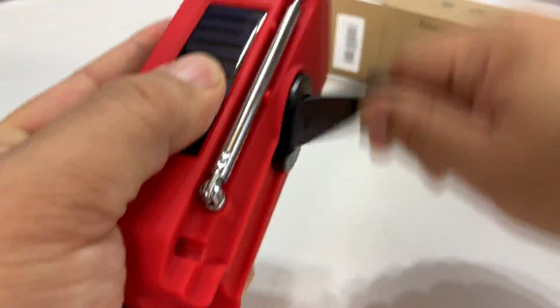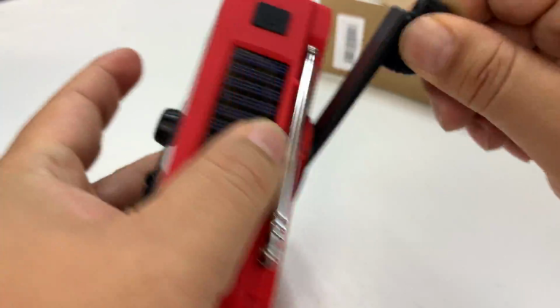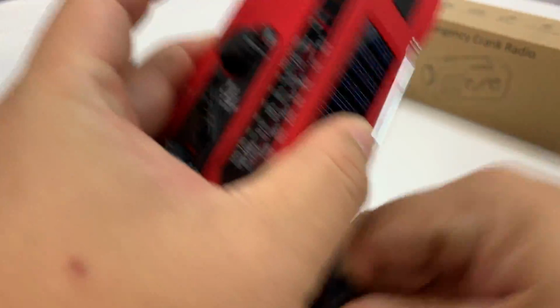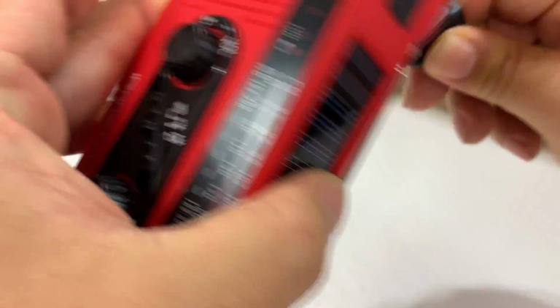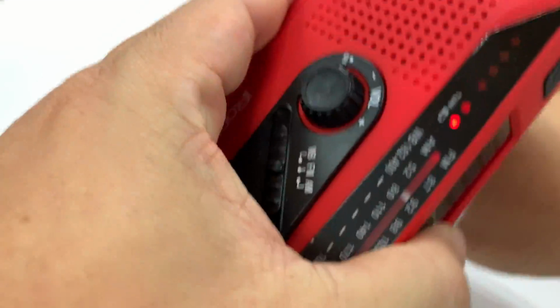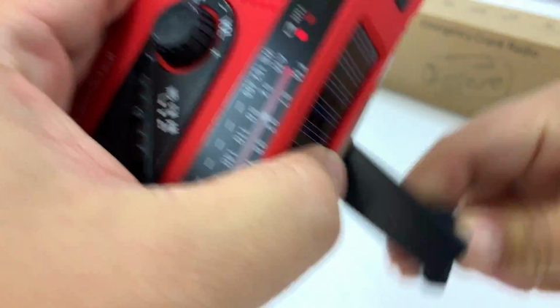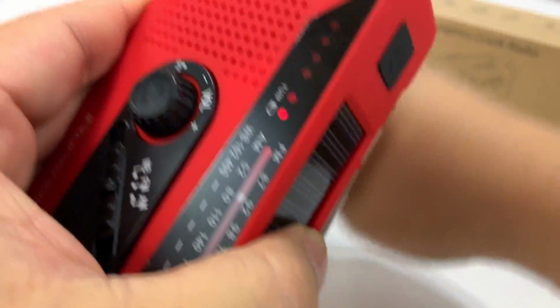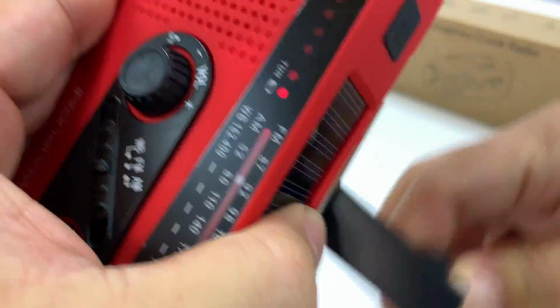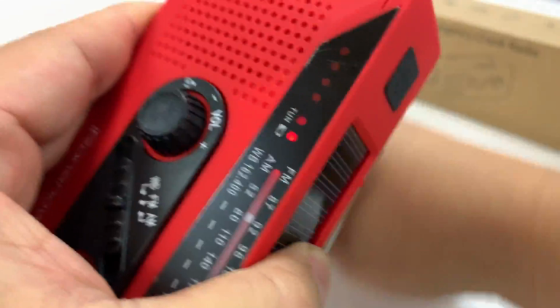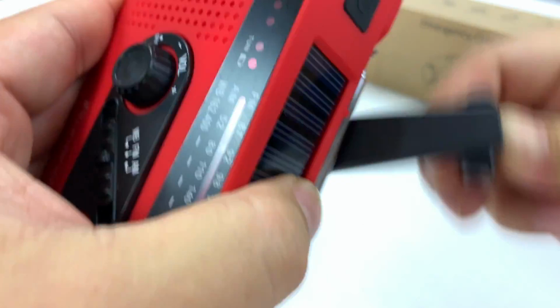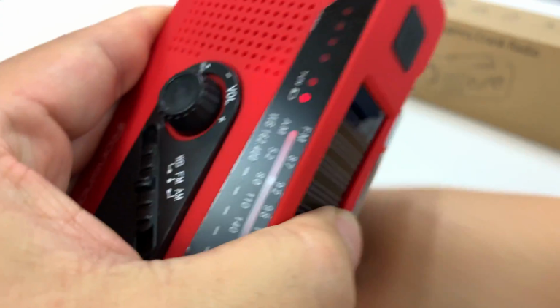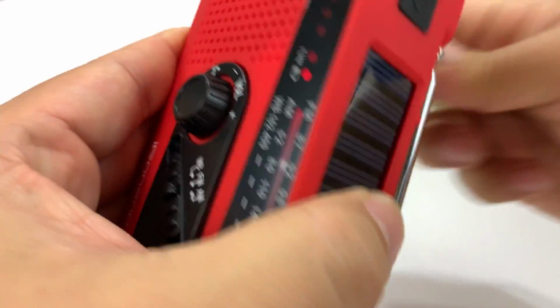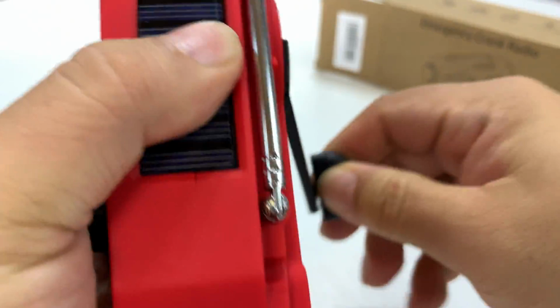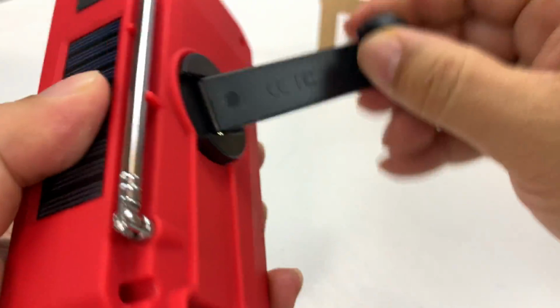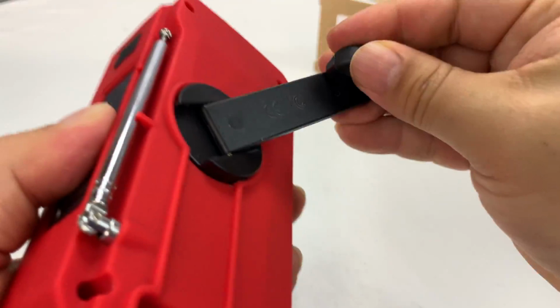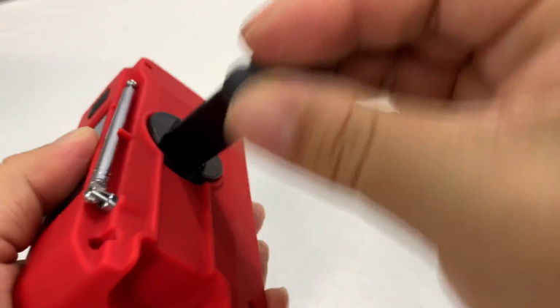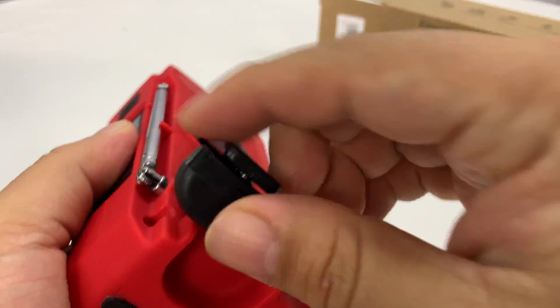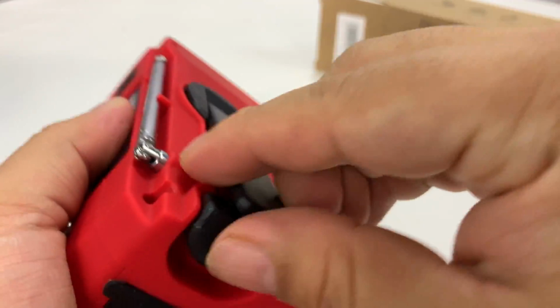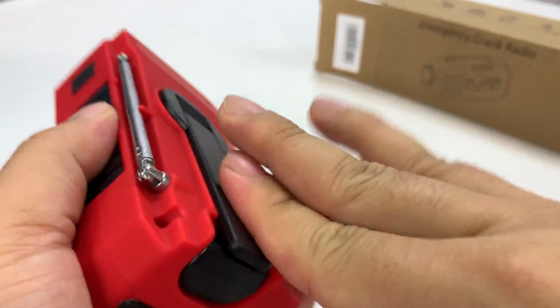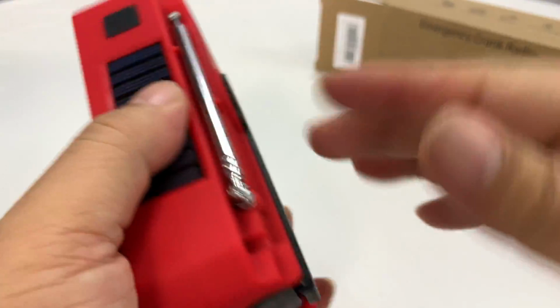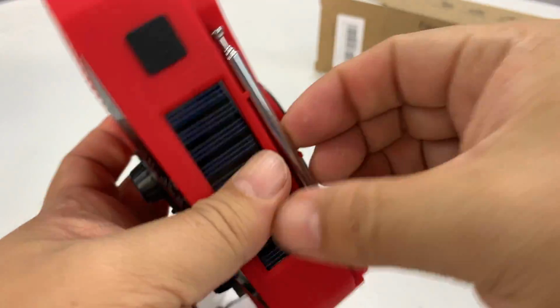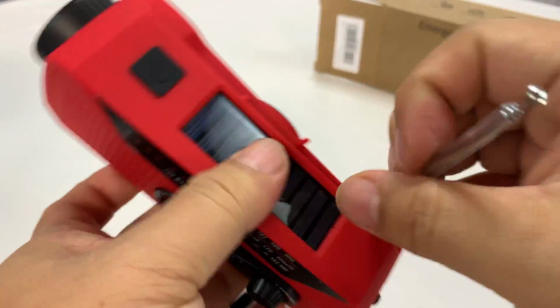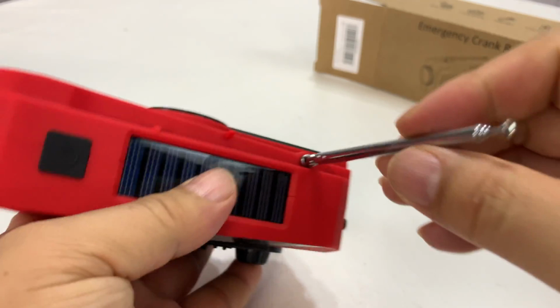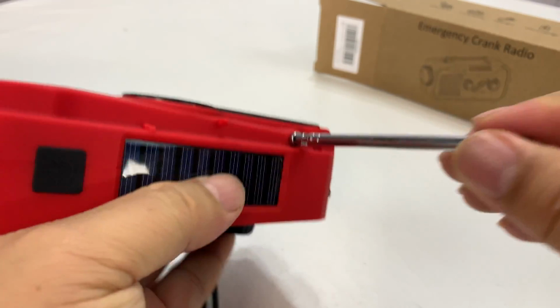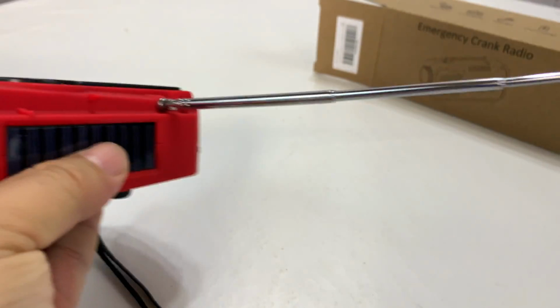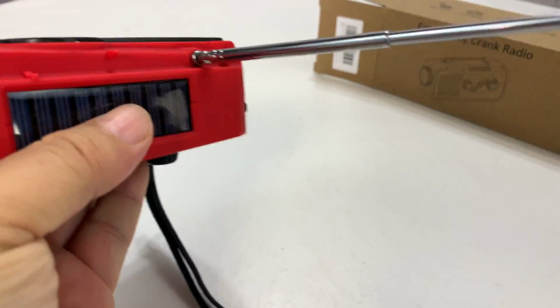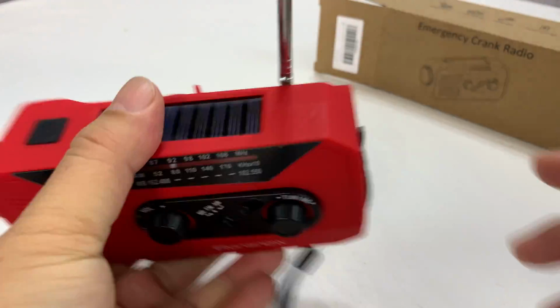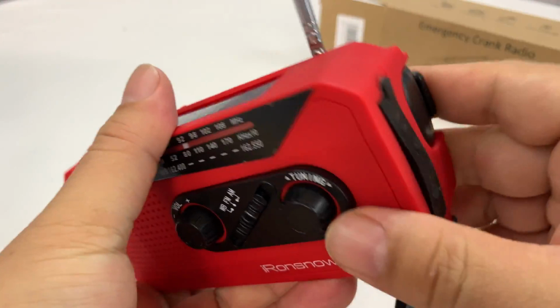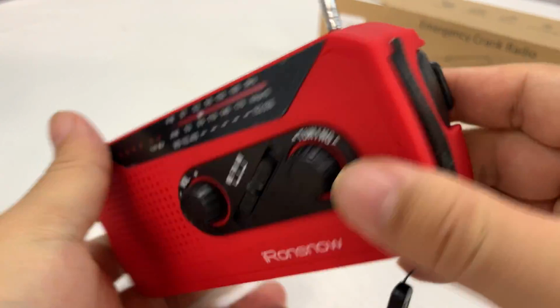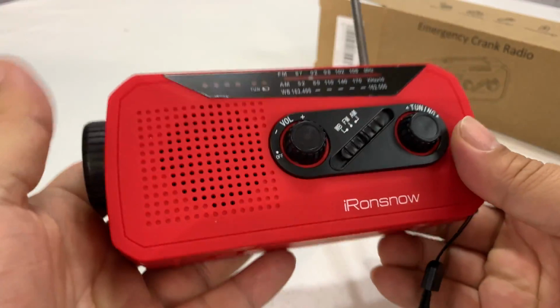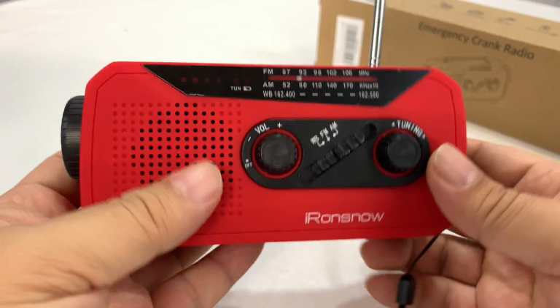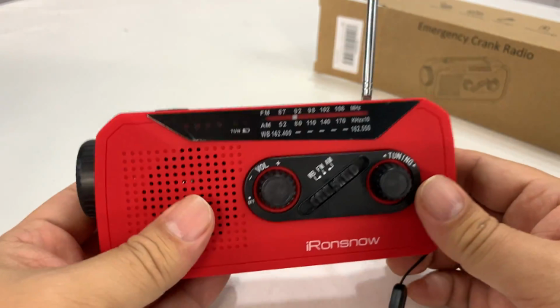So you can charge this up. And if you can see on this side, that little LED is showing that it is charging. And that flips back there, so no bigger than it needs to be. Retractable and deployable antenna right there.